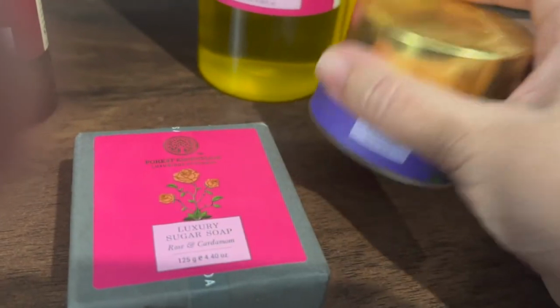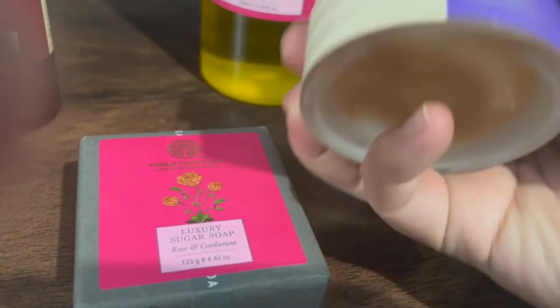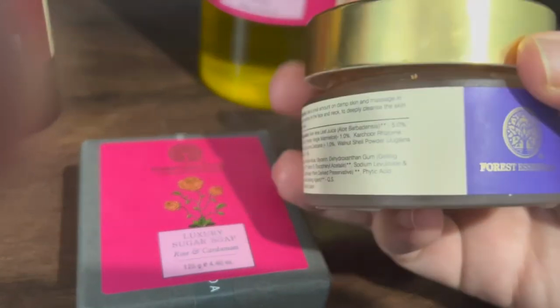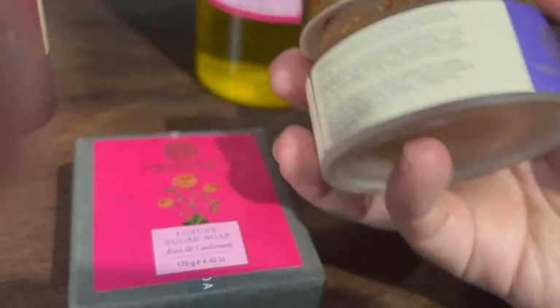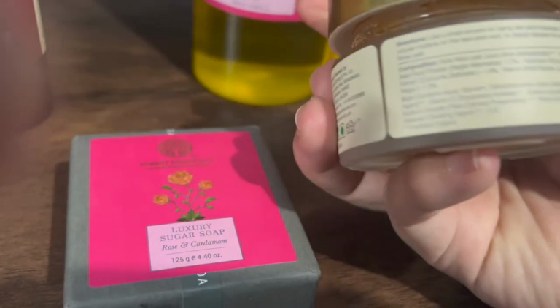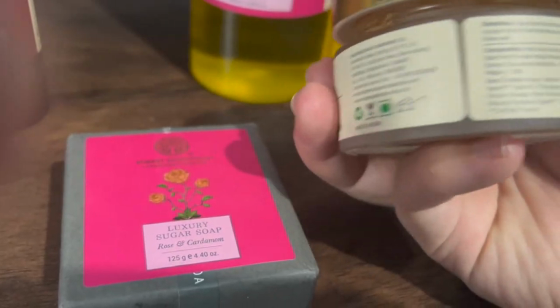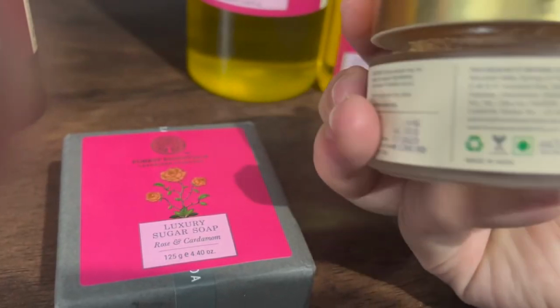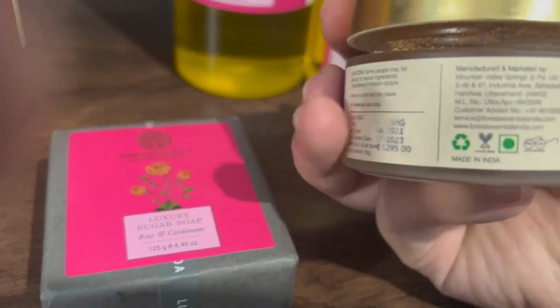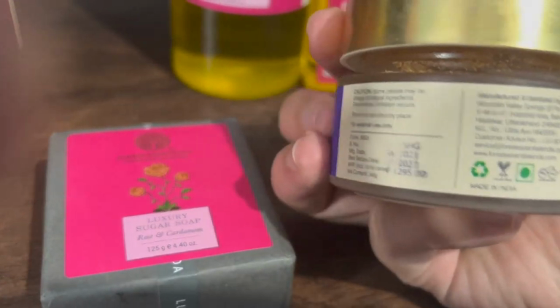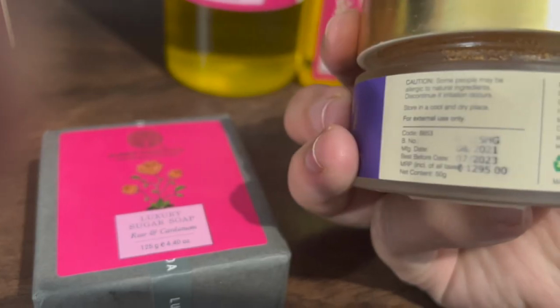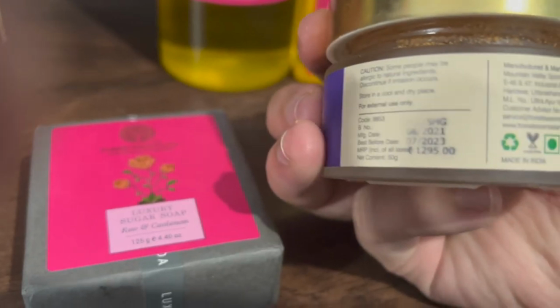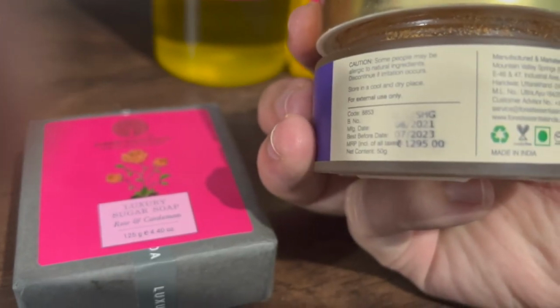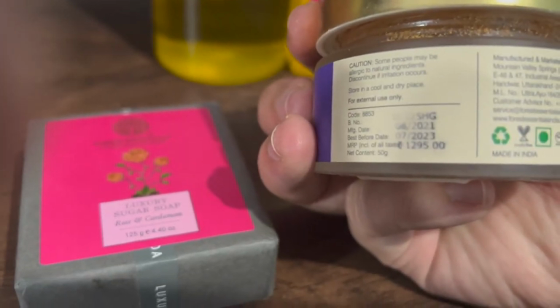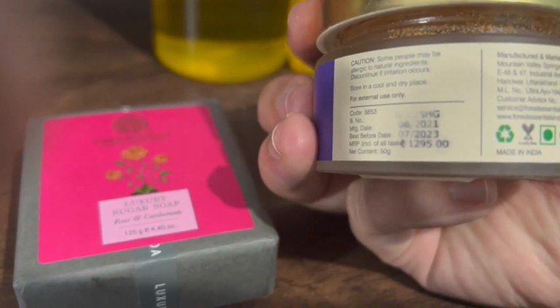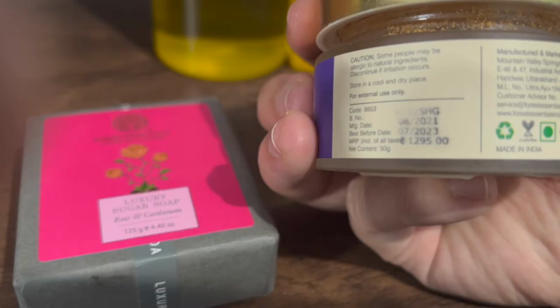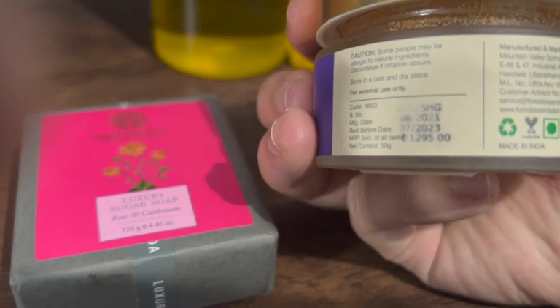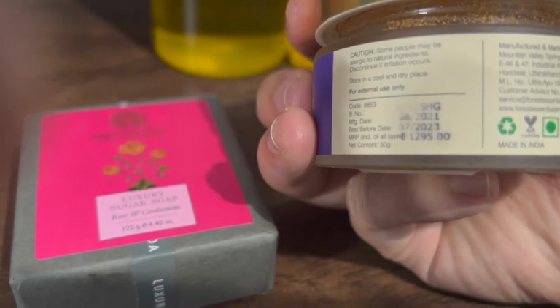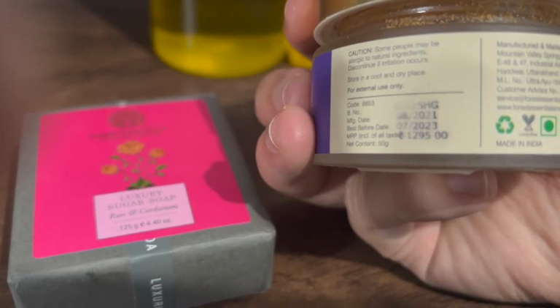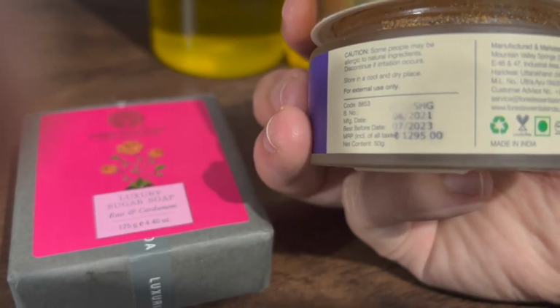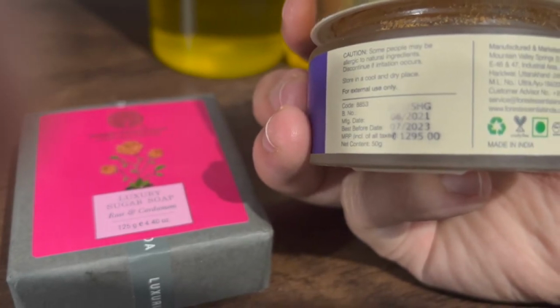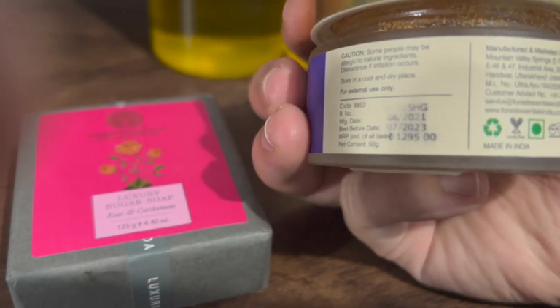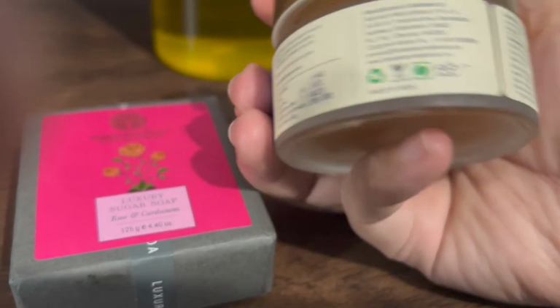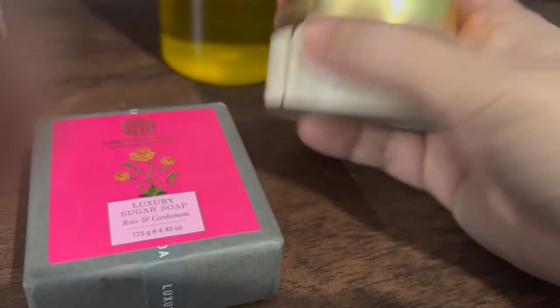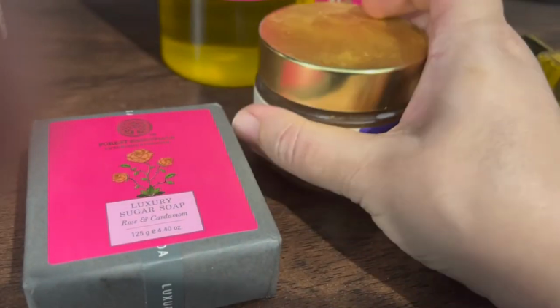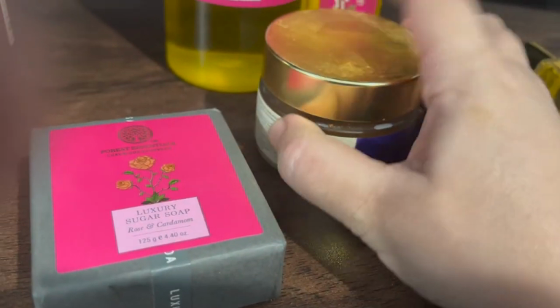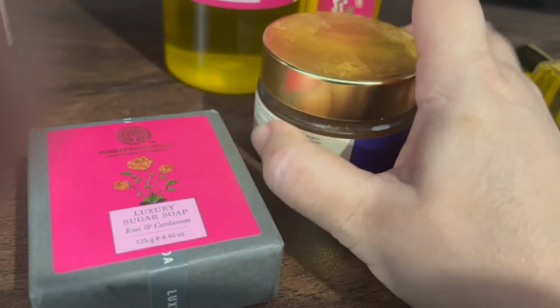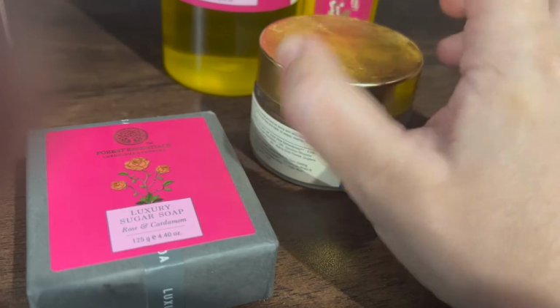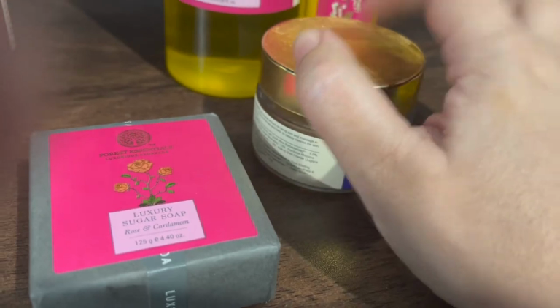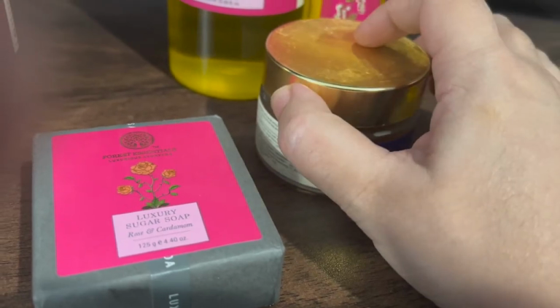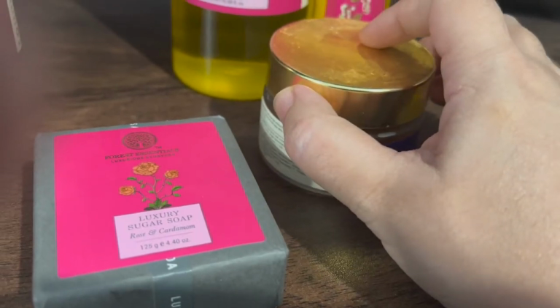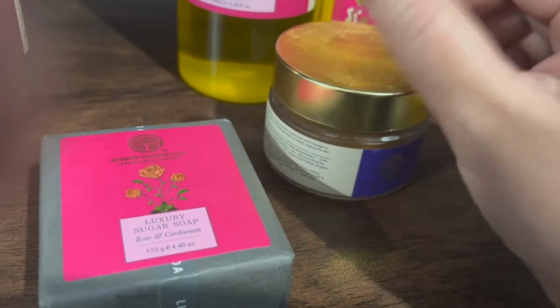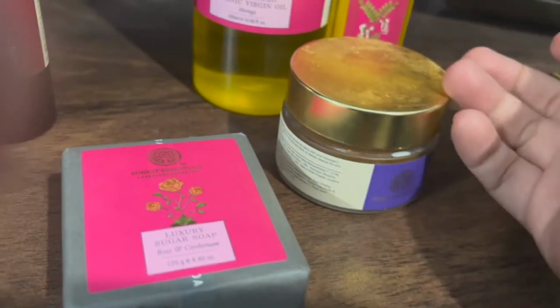I didn't mention the price of the scrub earlier — the price of the scrub is 1,295 rupees, about 1,200 rupees. It is about 50 grams, which is a very small quantity. But it is very good, and it goes a long way.